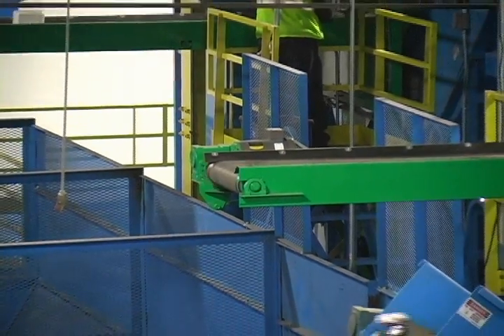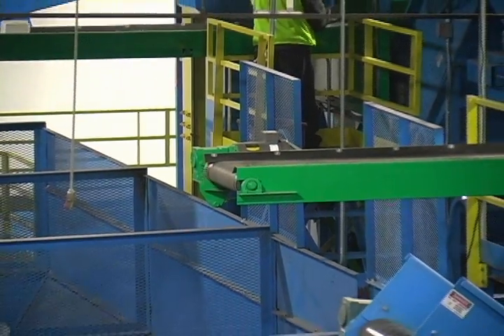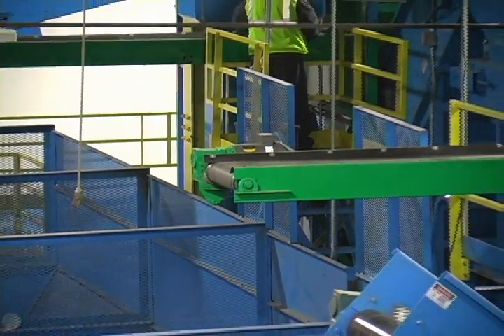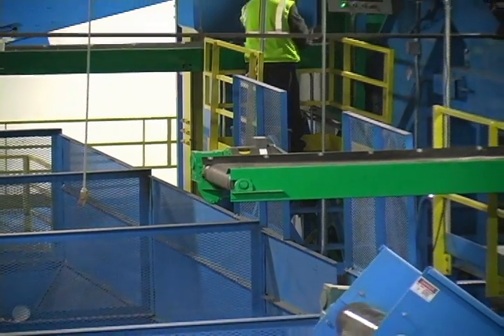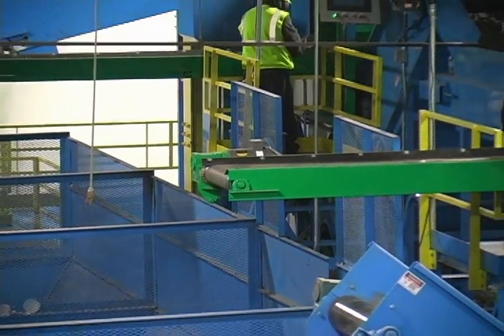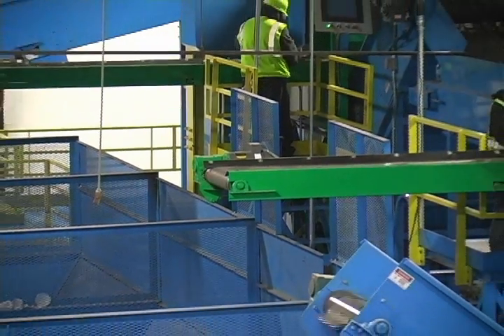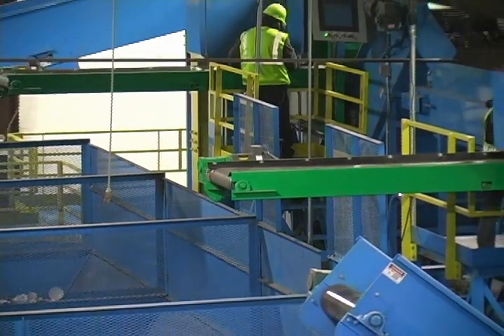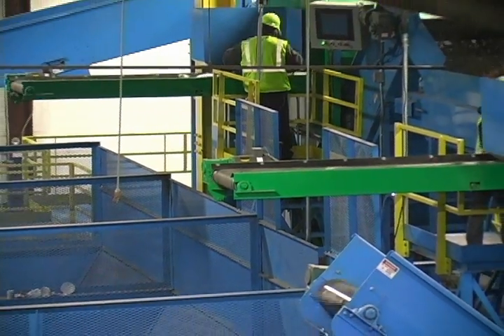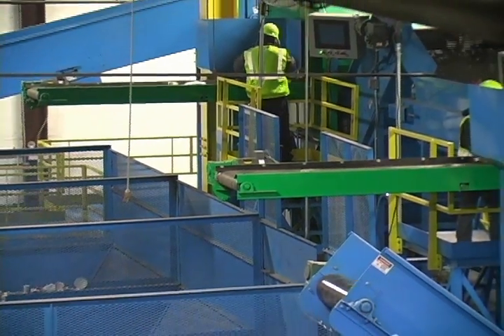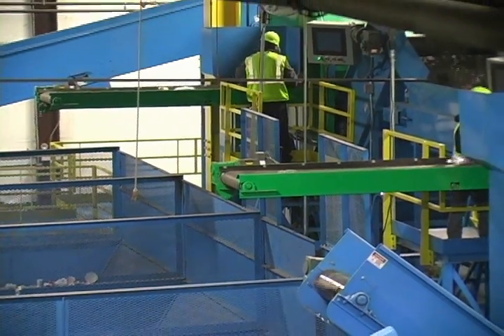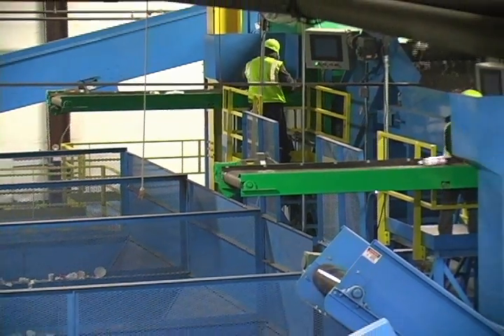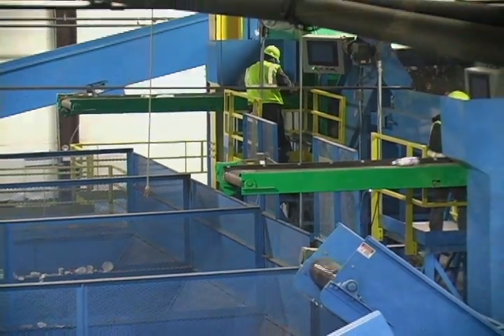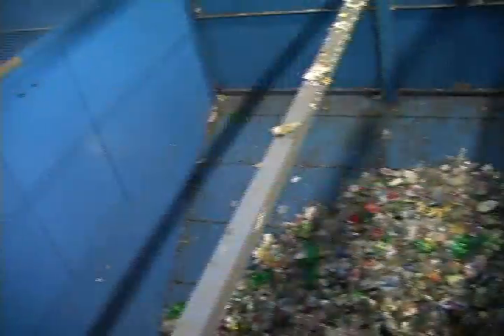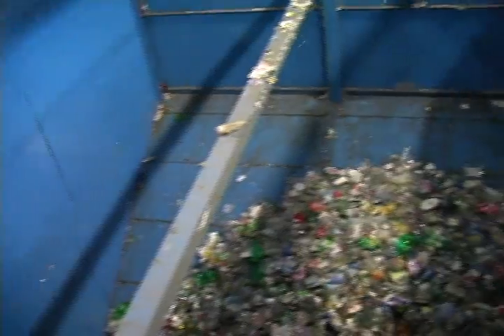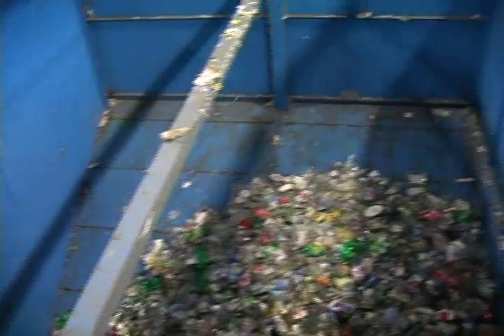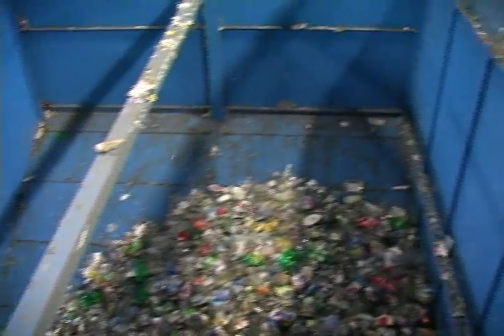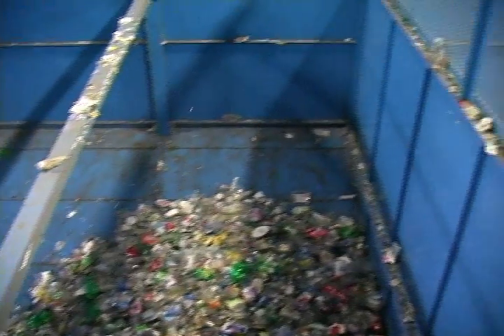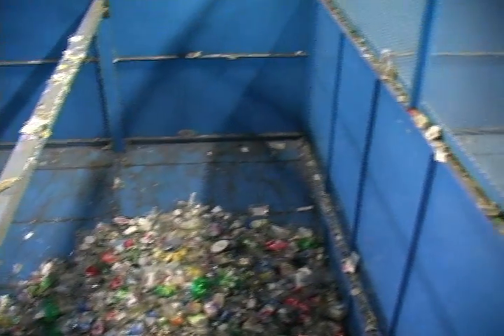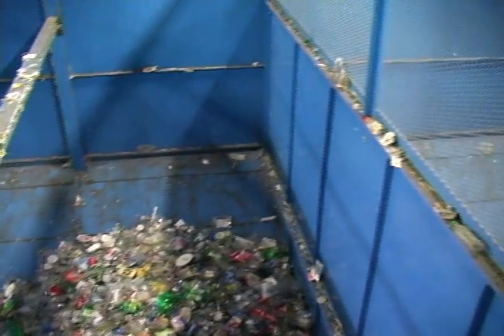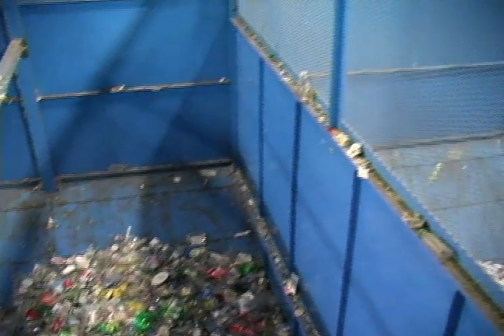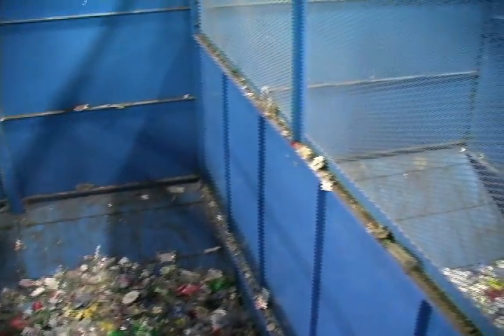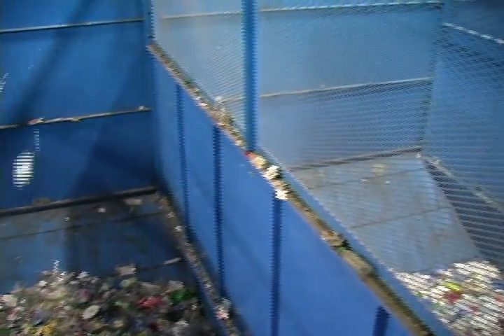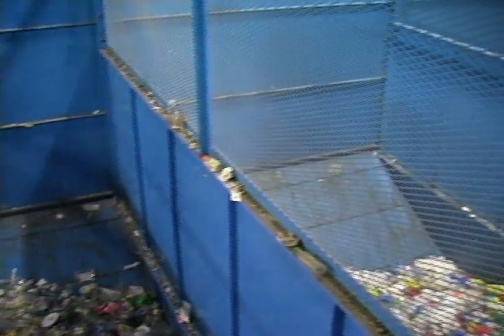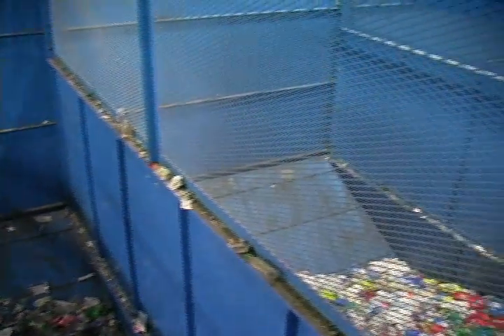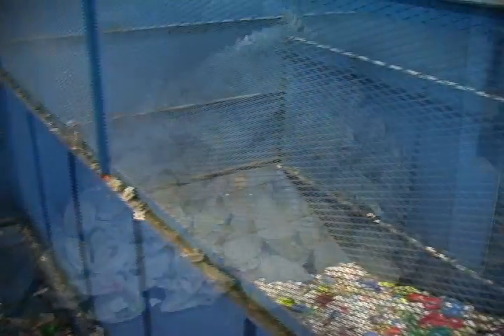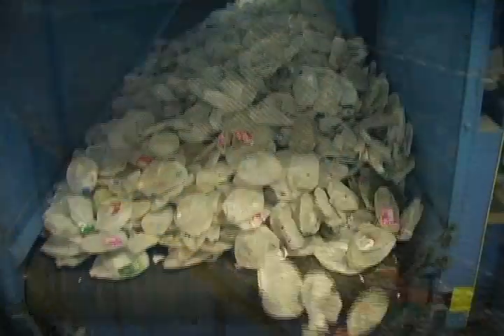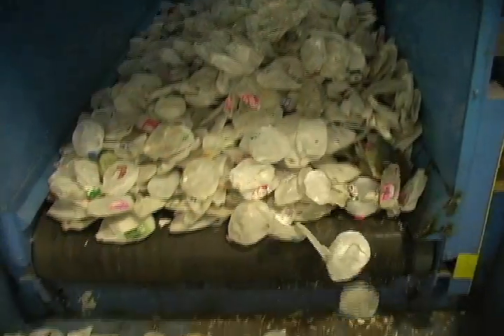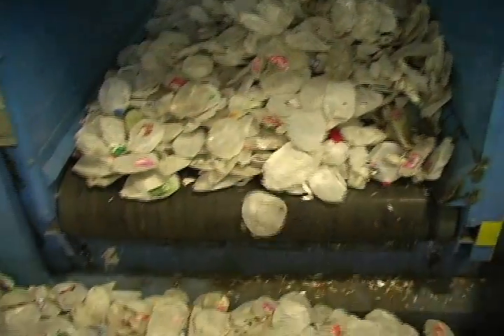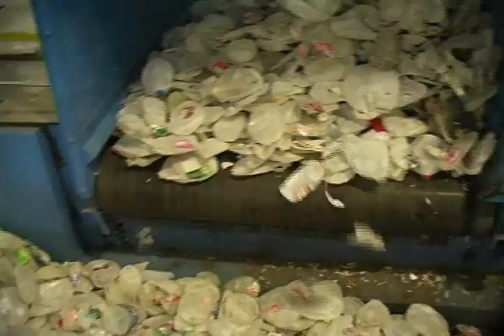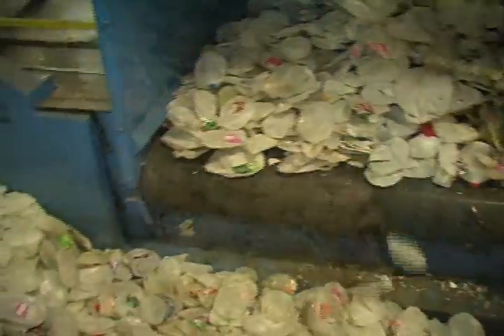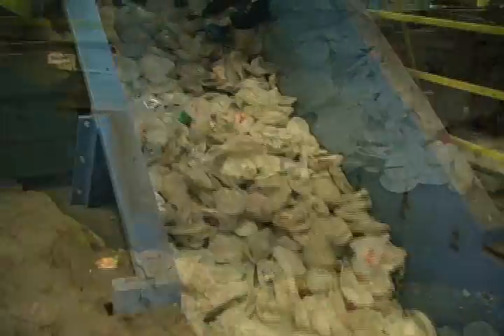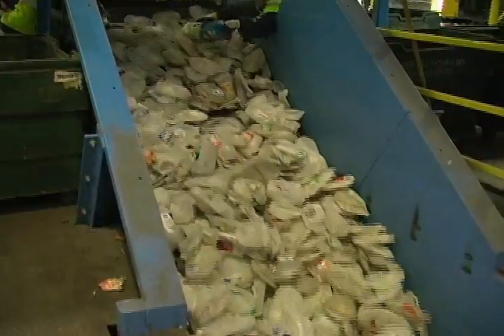A 160-yard gravity bin retainer bunker retains enough clean, sorted plastic to produce multiple bales of each container commodity.